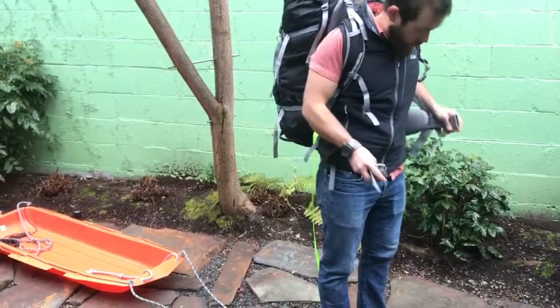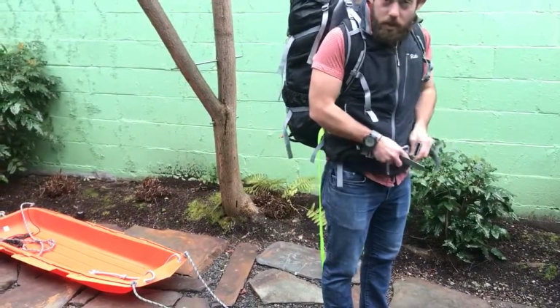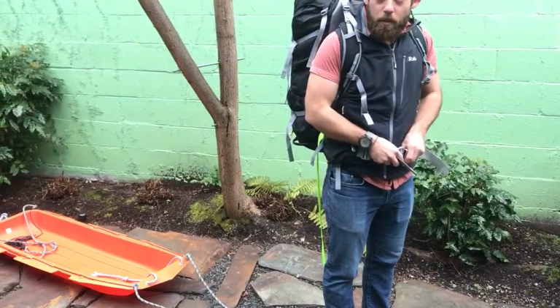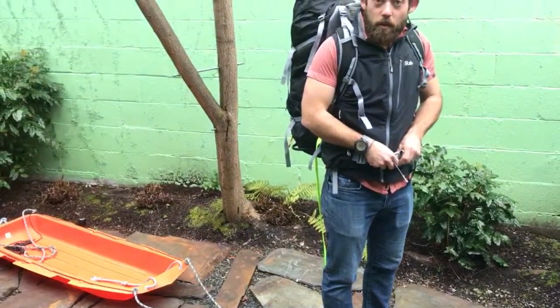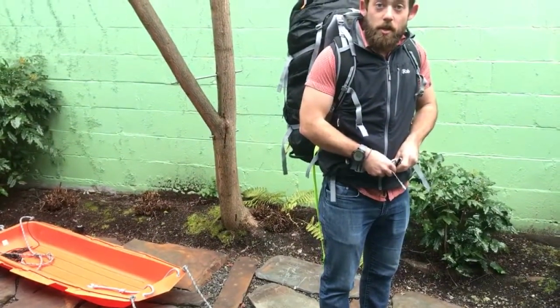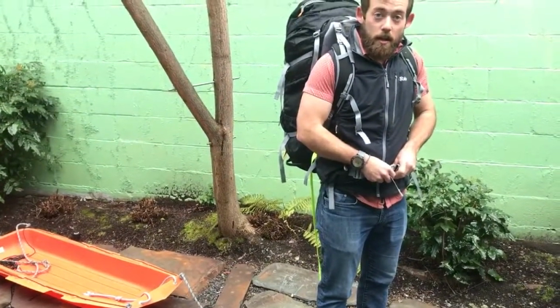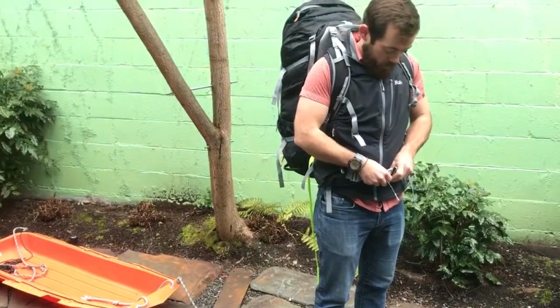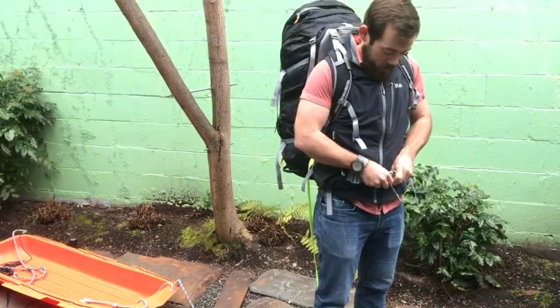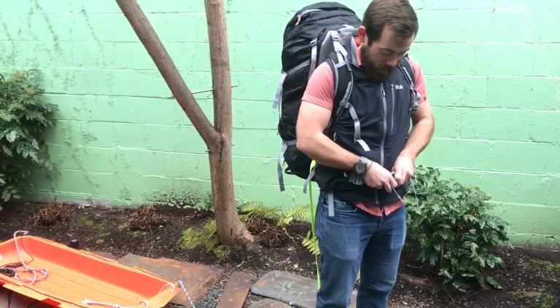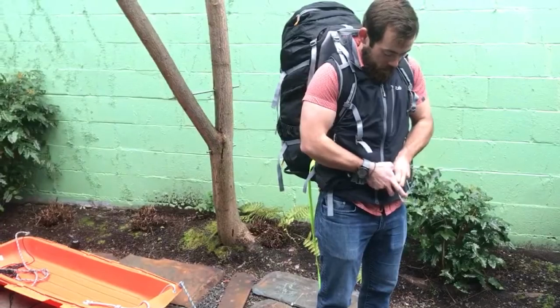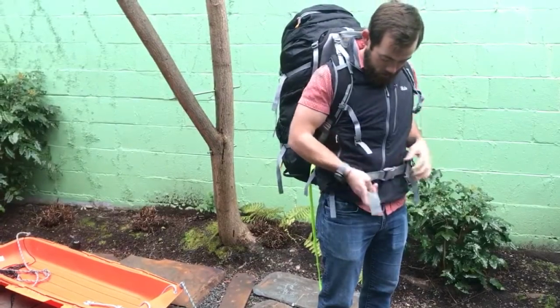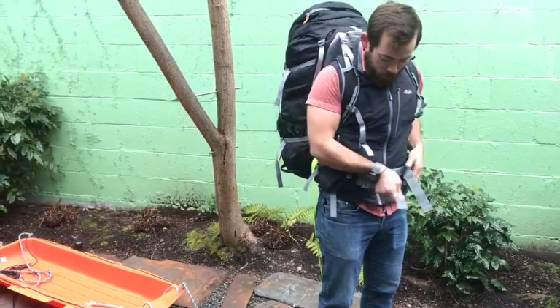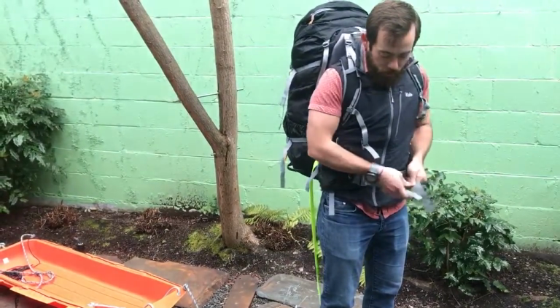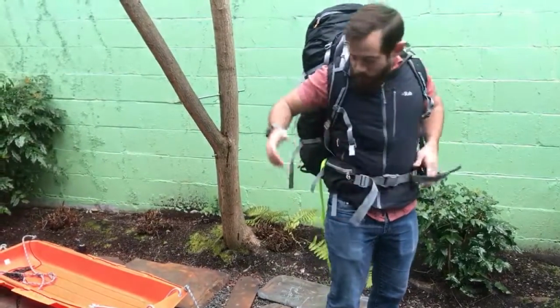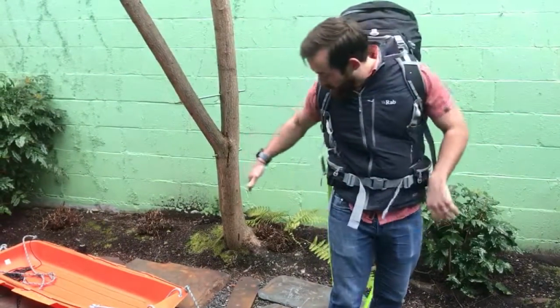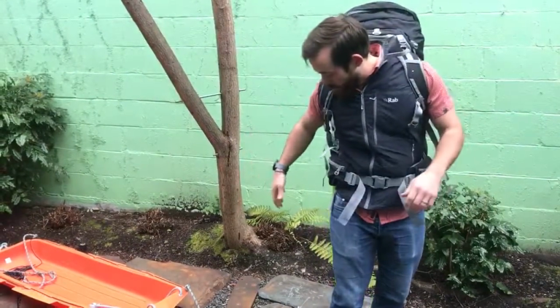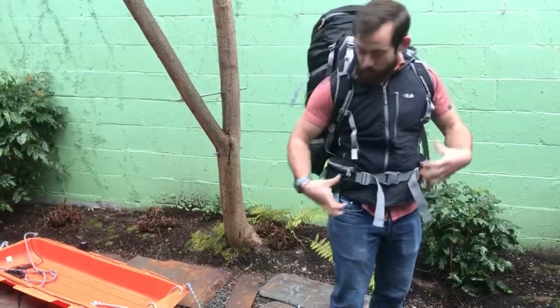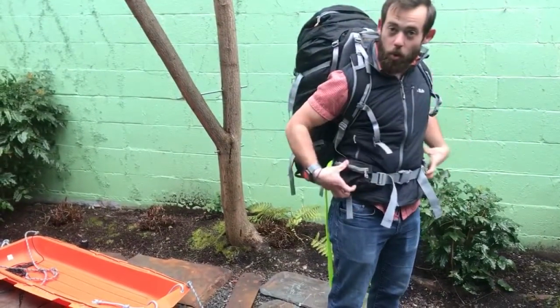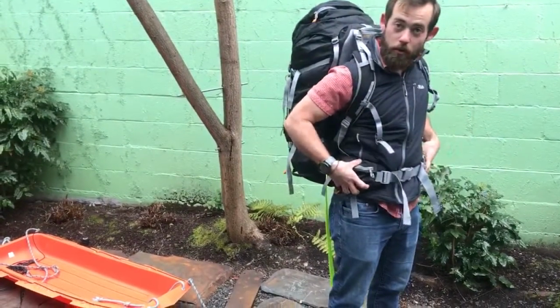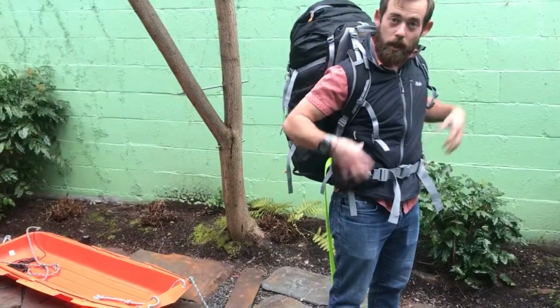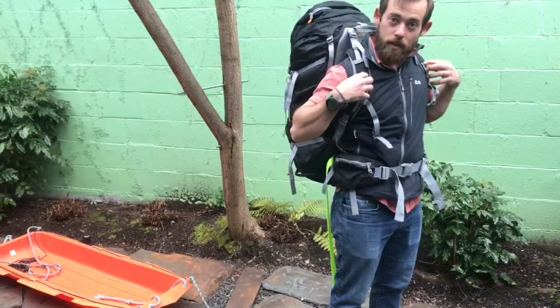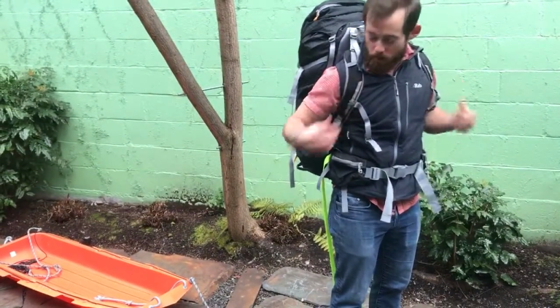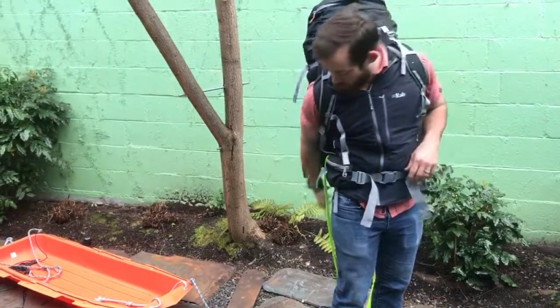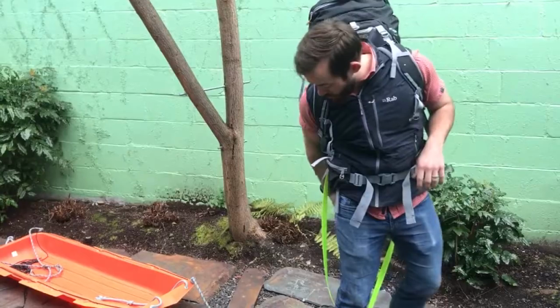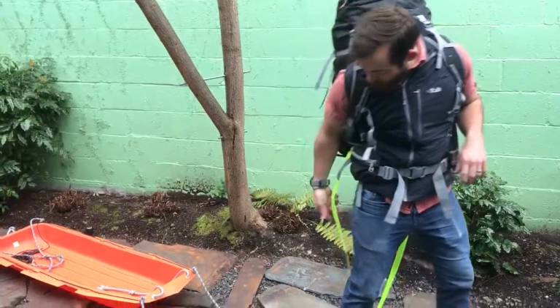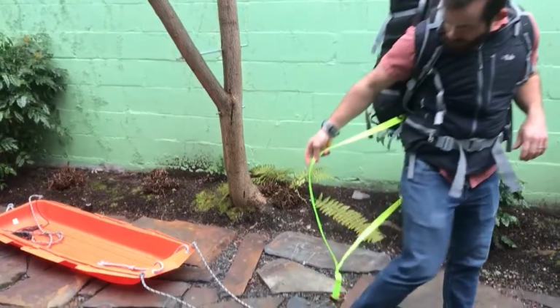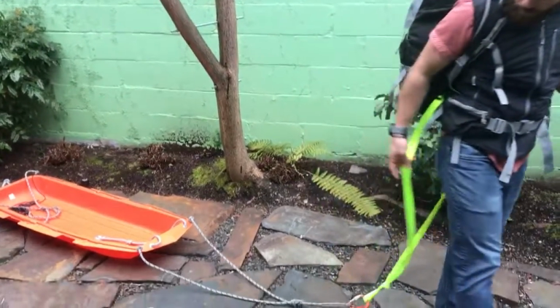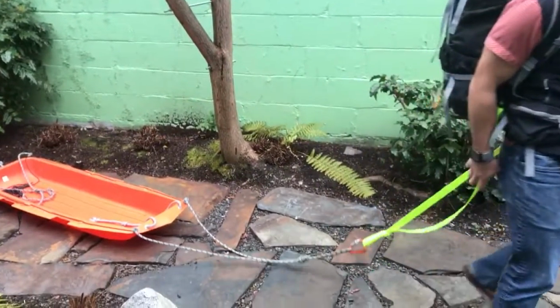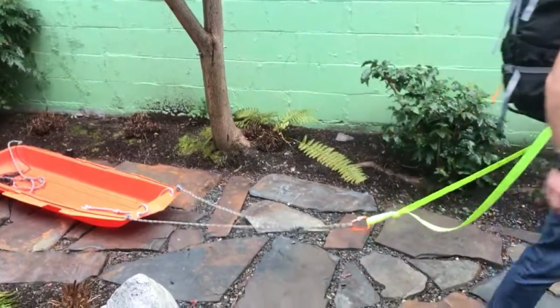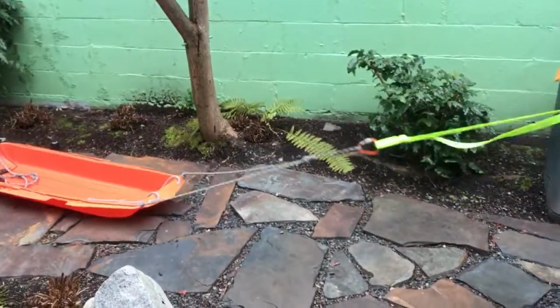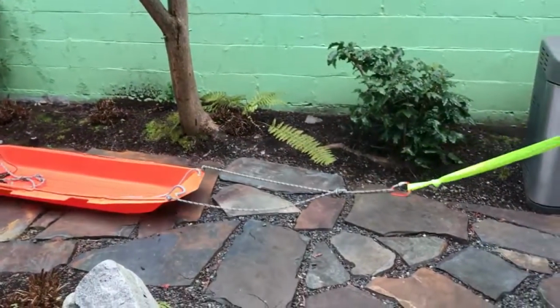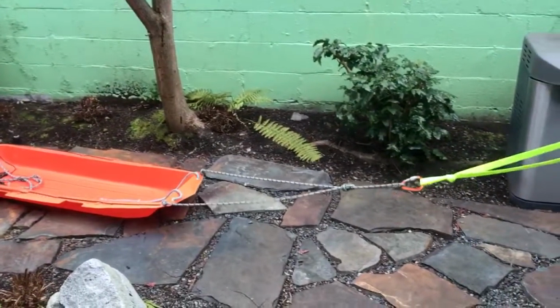Once you start pulling, you want to make sure your hip belt is nice and tight. That's going to make the weight of the sled pull well through your legs as opposed to on your shoulder. And then you can start walking like that.